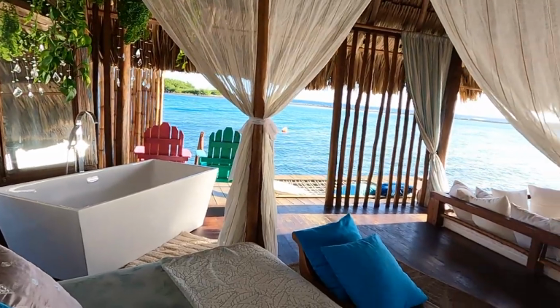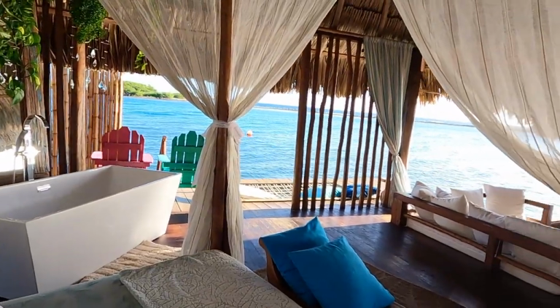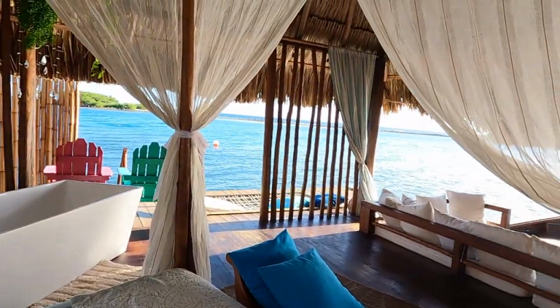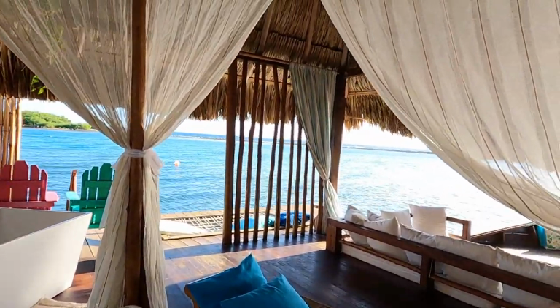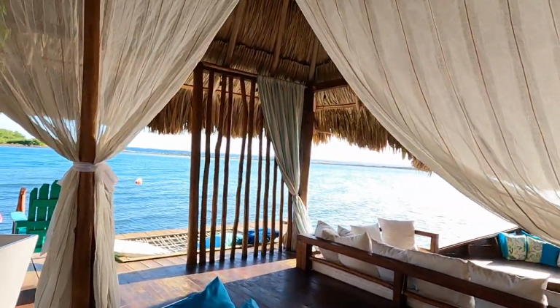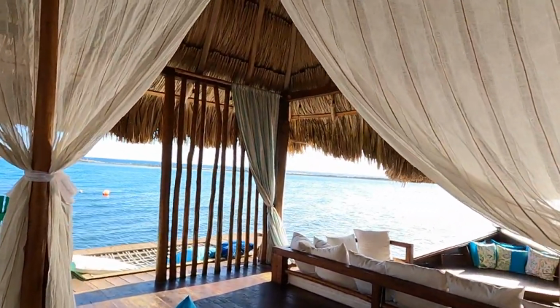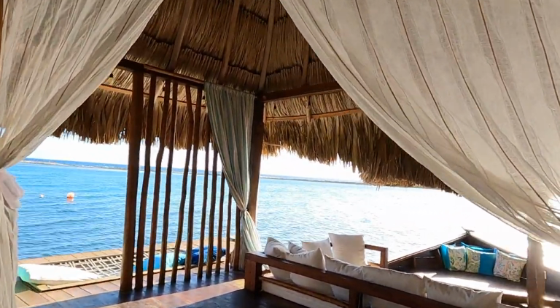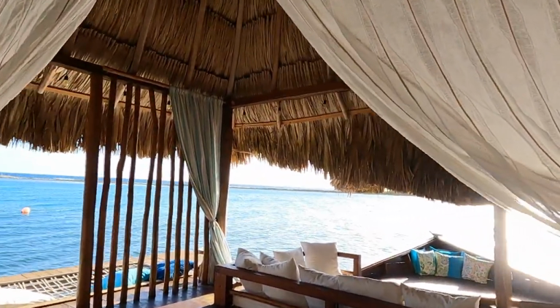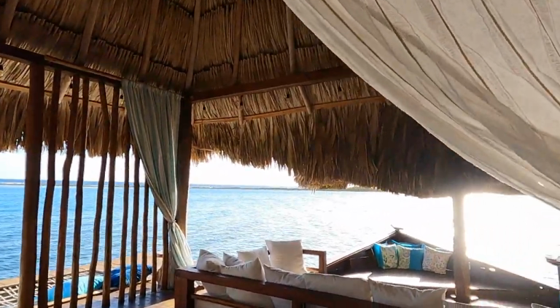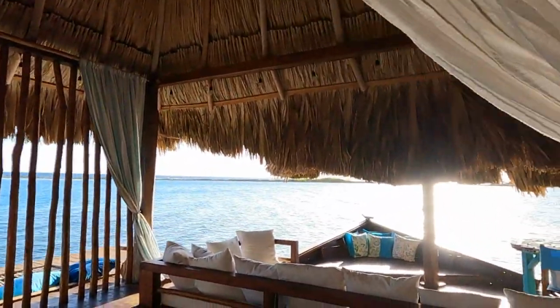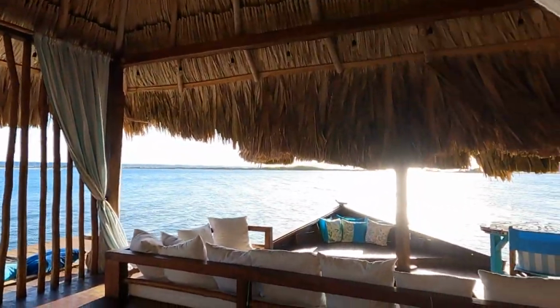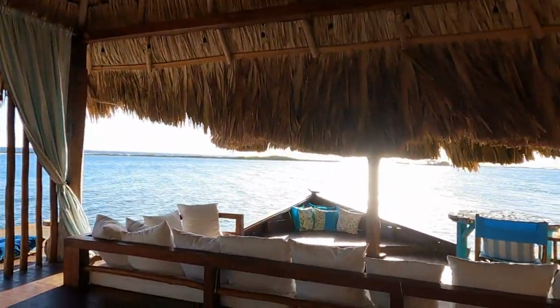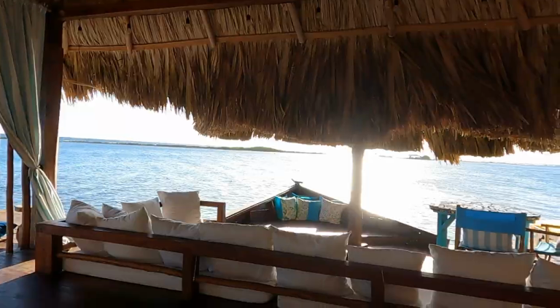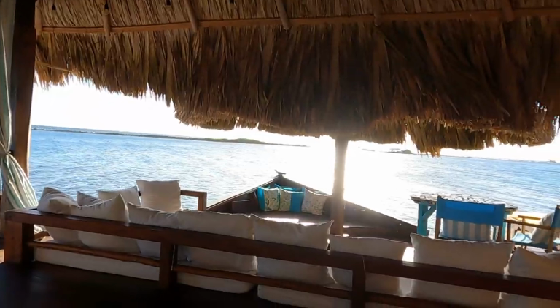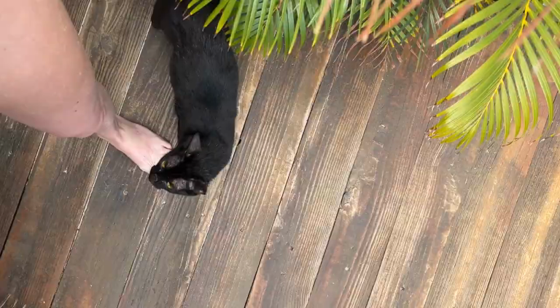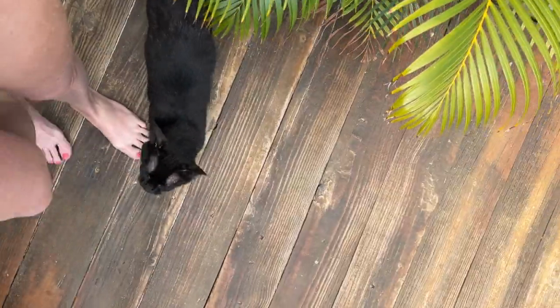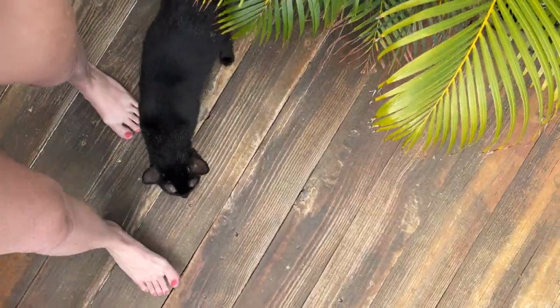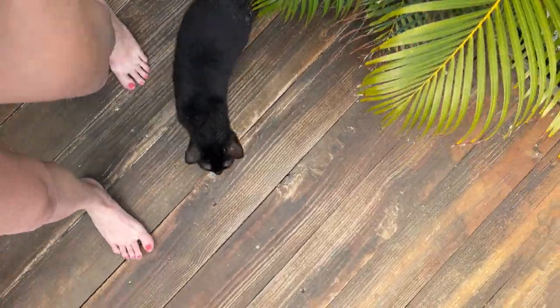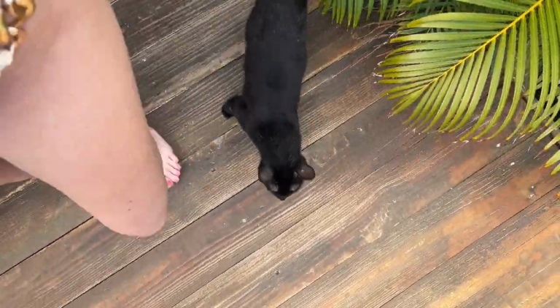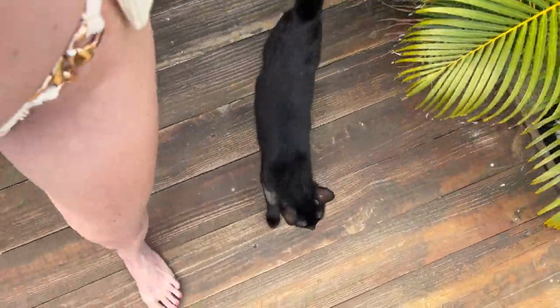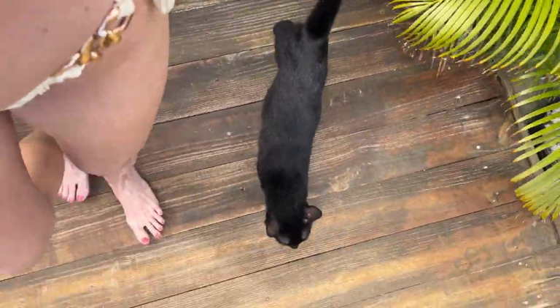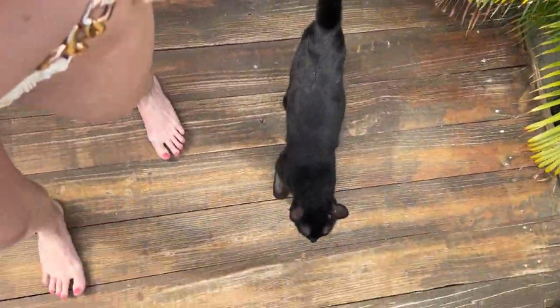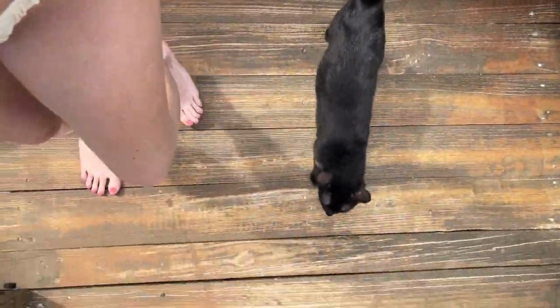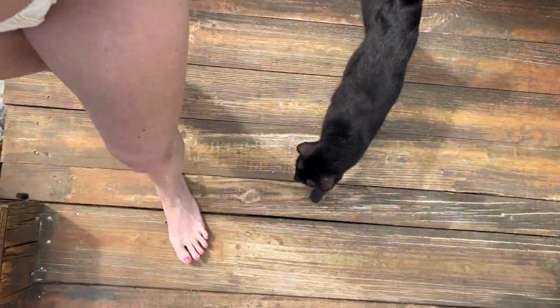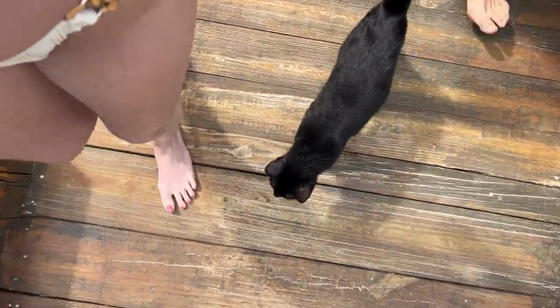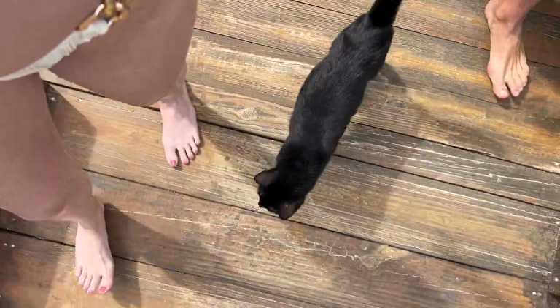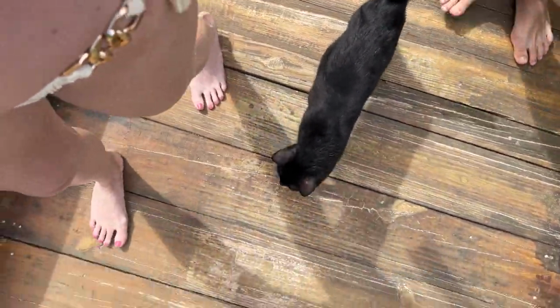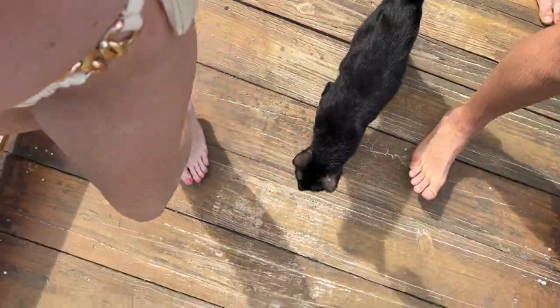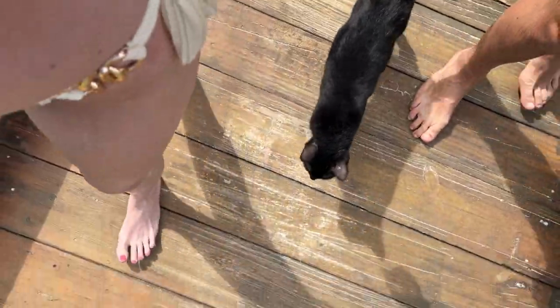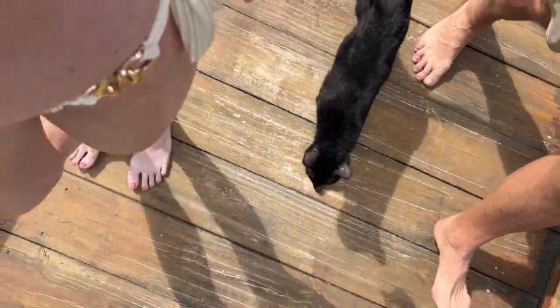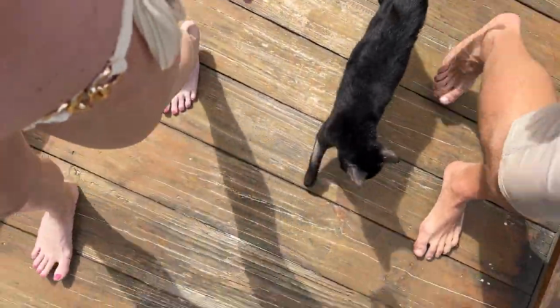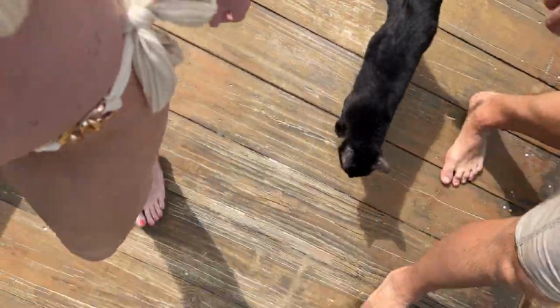We met lots of animal friends from the property — they have a few cats. This cat, Princess, really stuck with us the whole trip. If you're going there, give her a pet for us — we miss her so much.